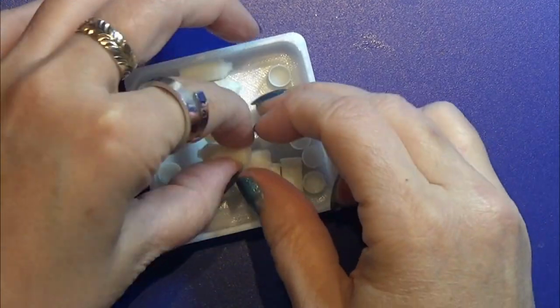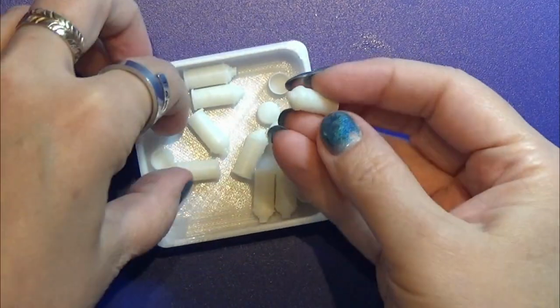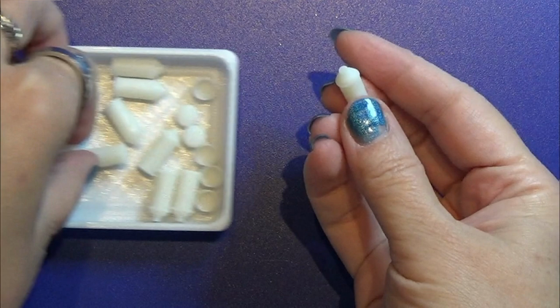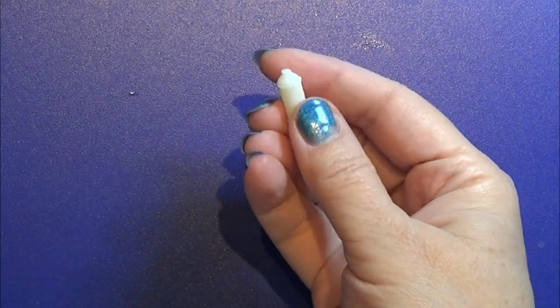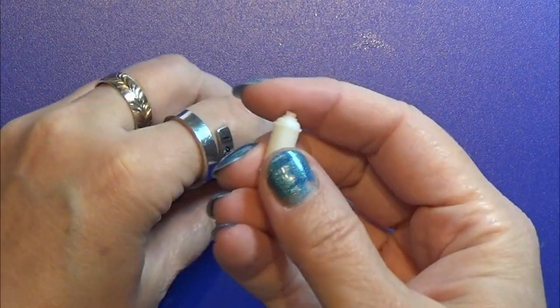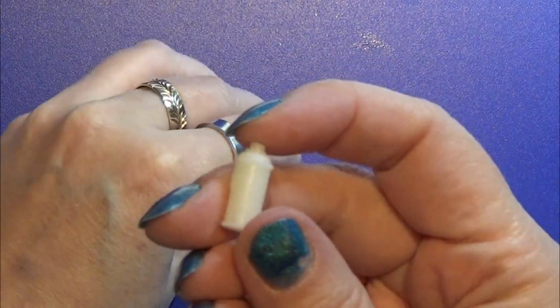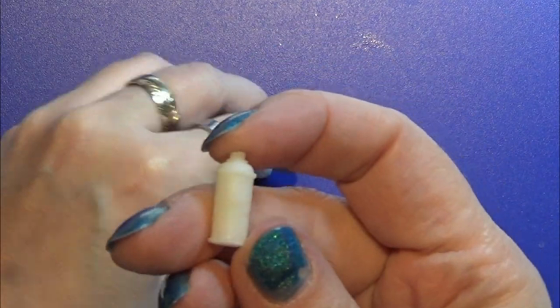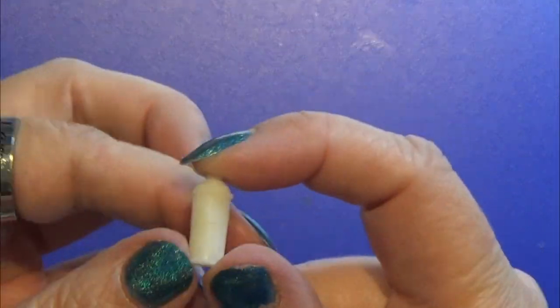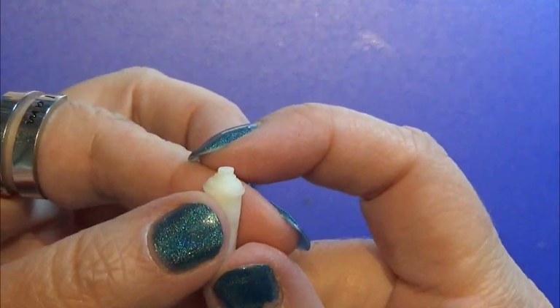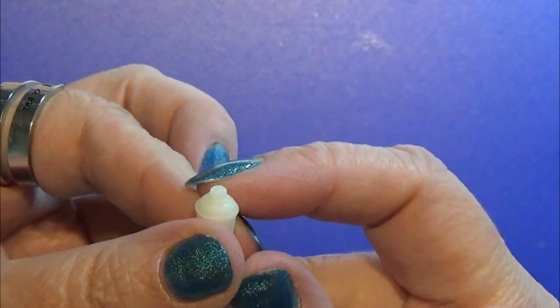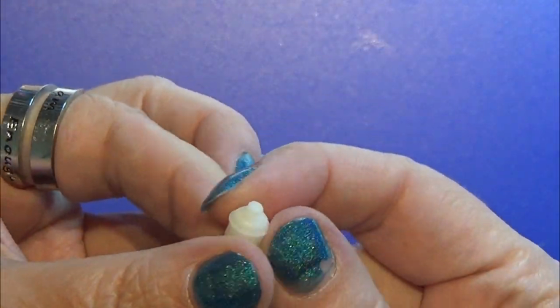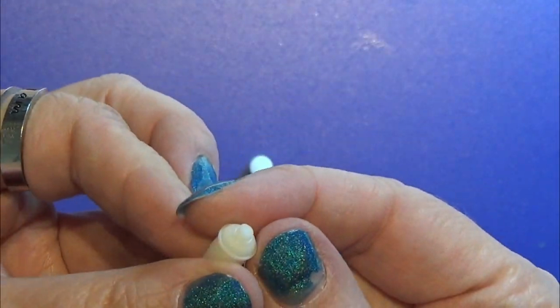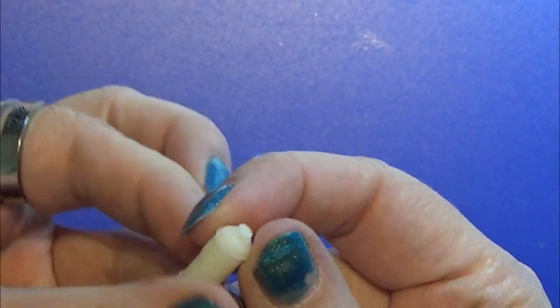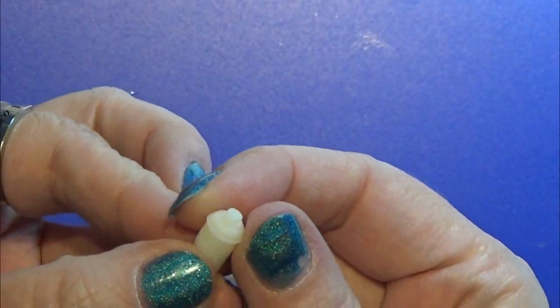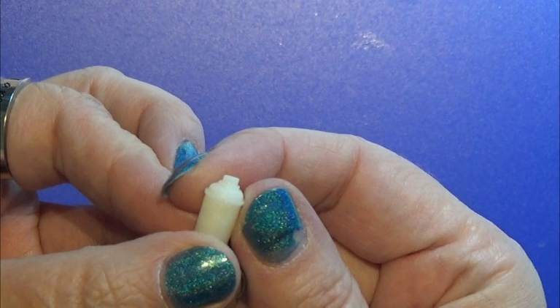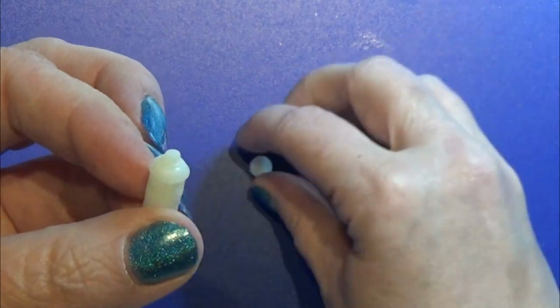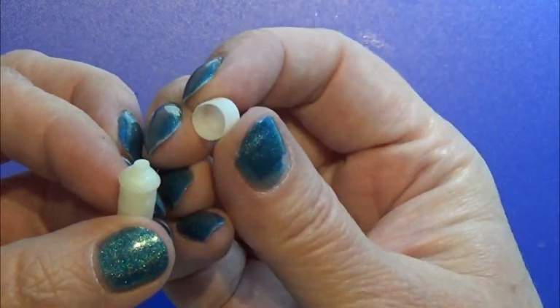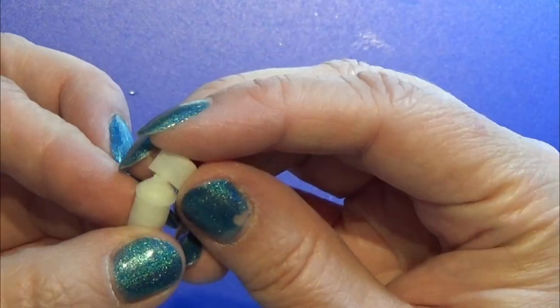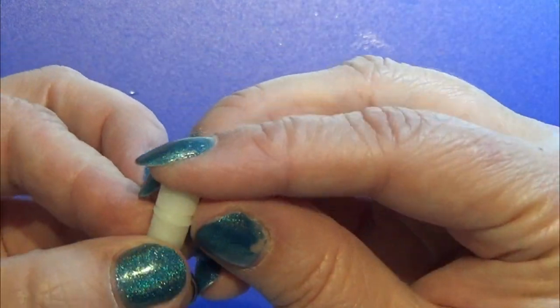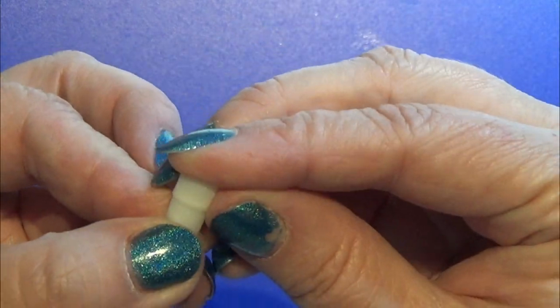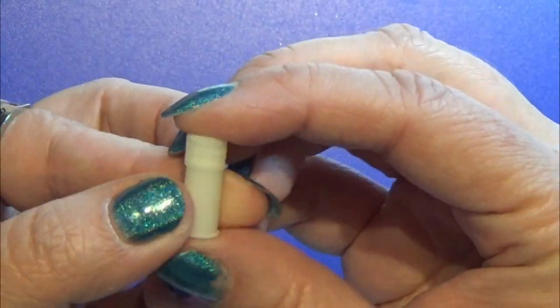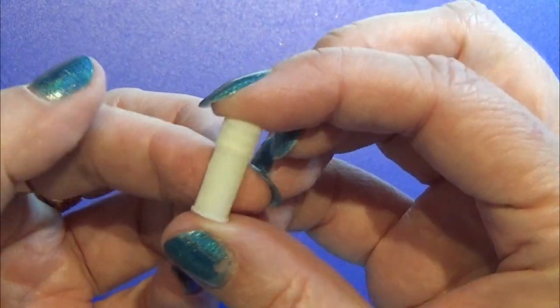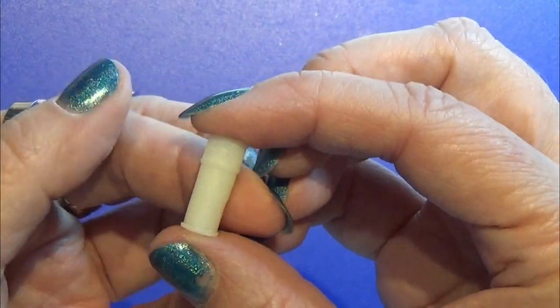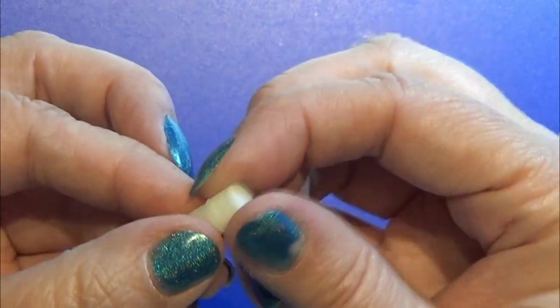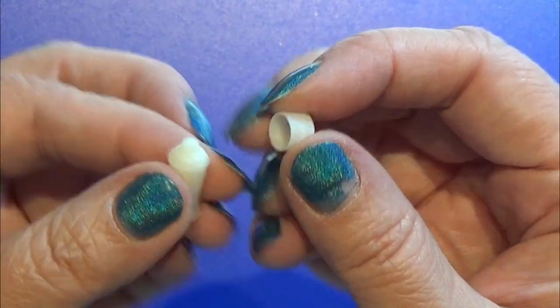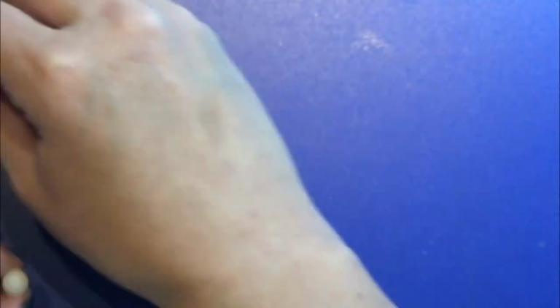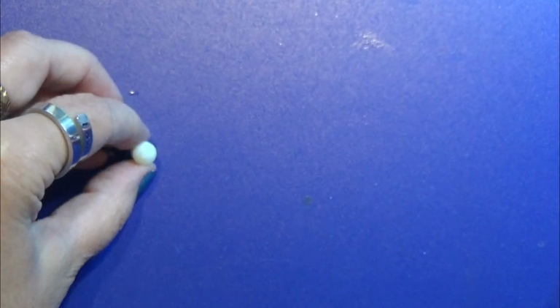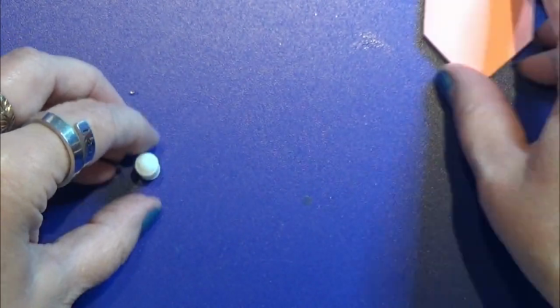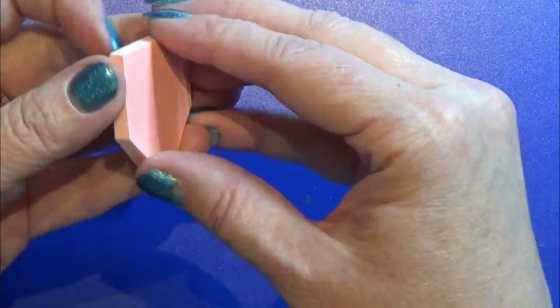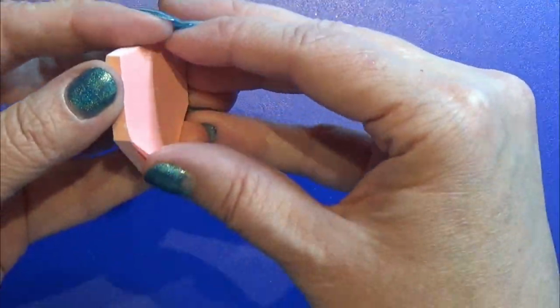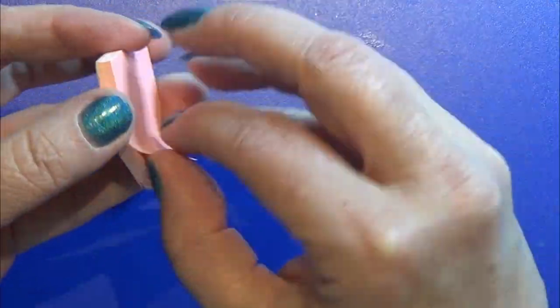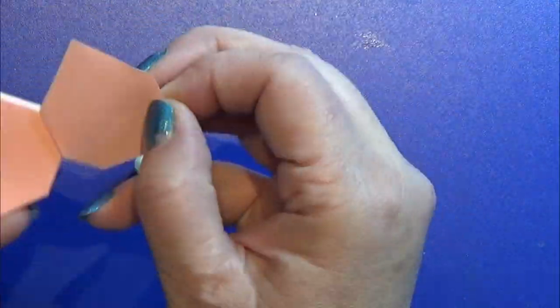I designed these spray paint cans in my Fusion 360 program, then I printed them on my Anycubic Photon resin printer.